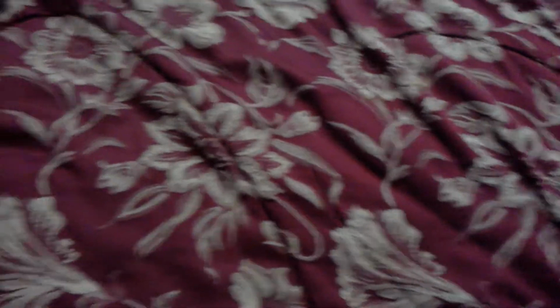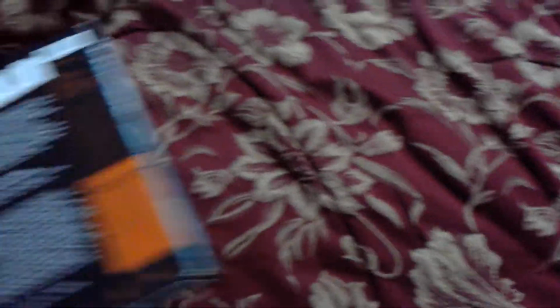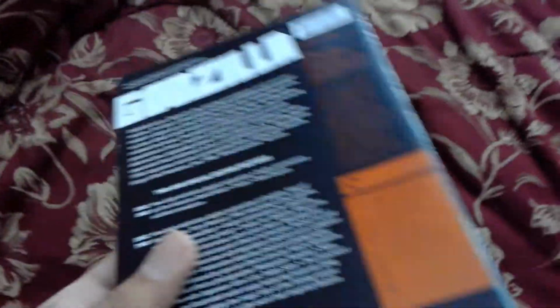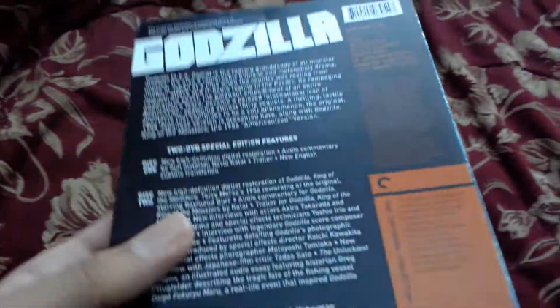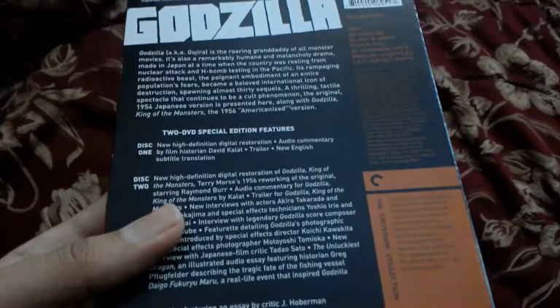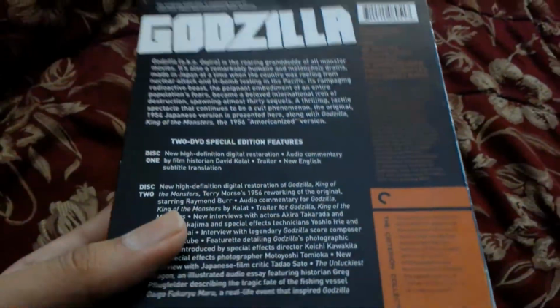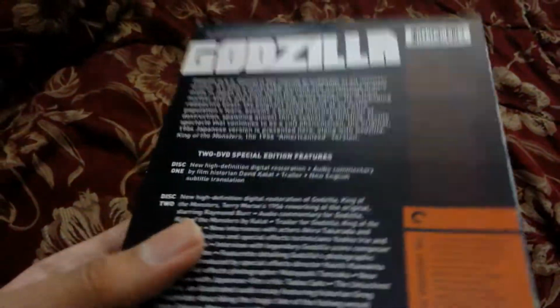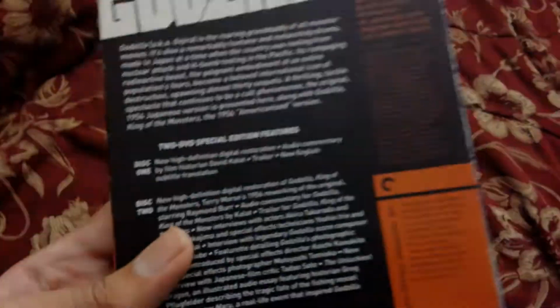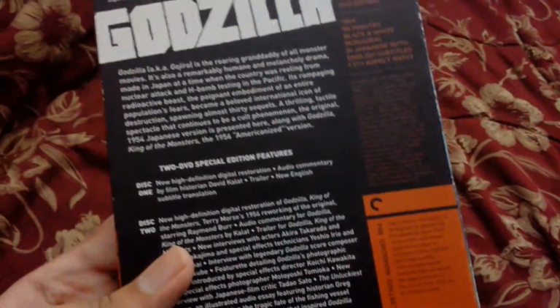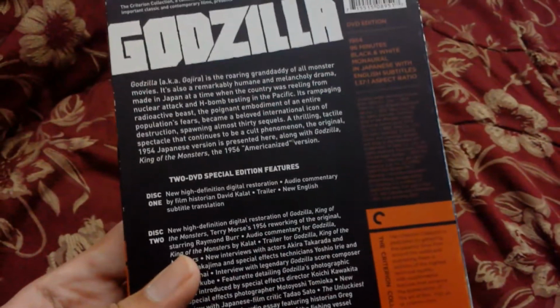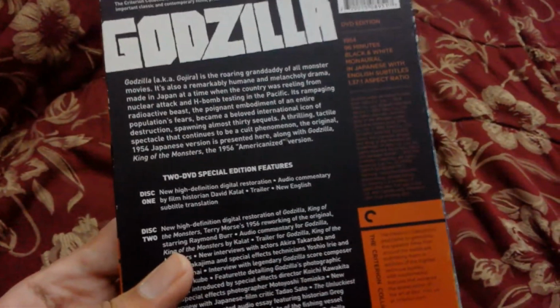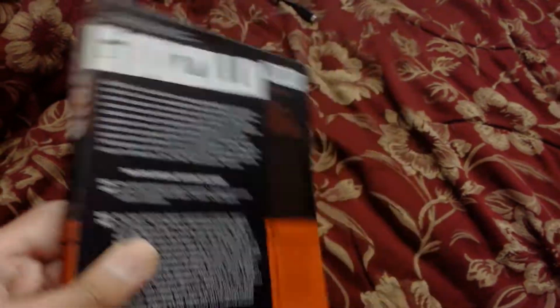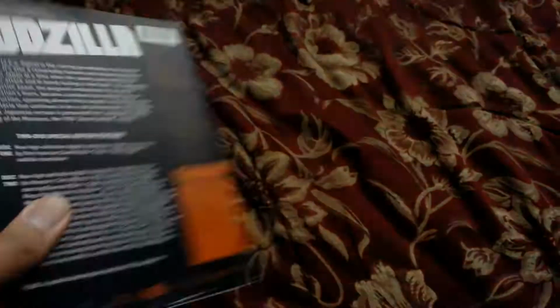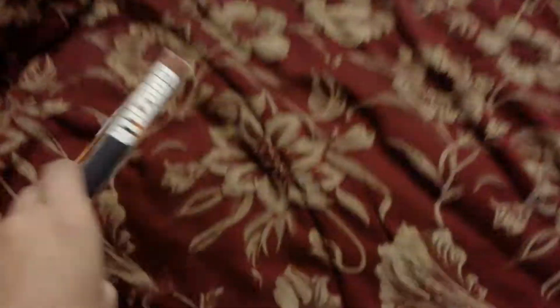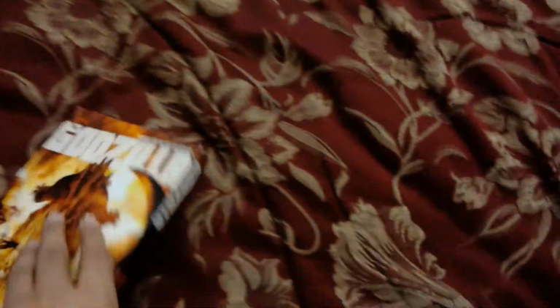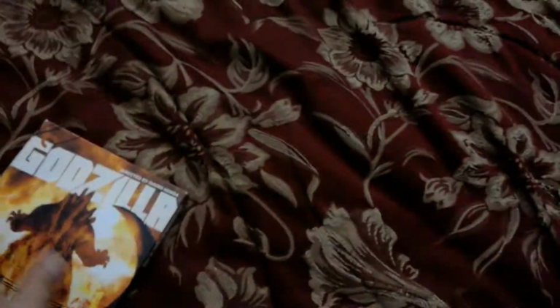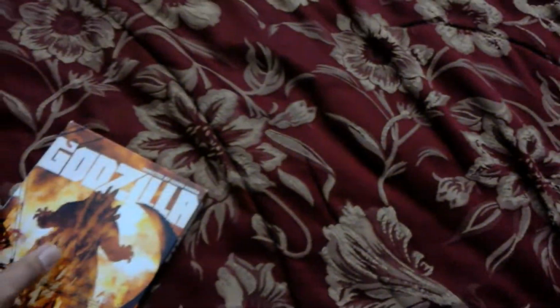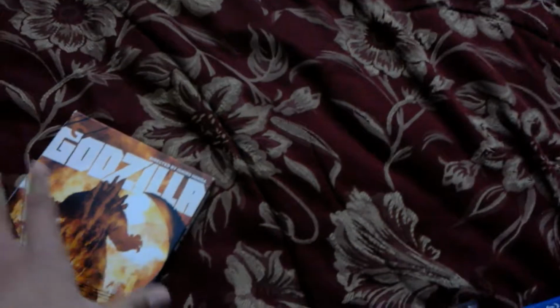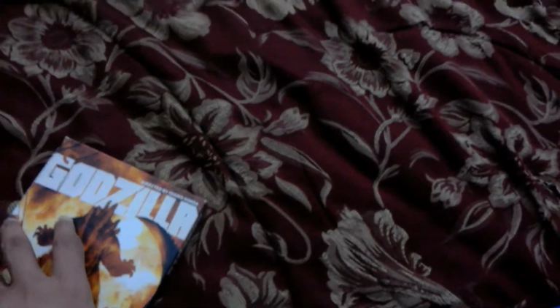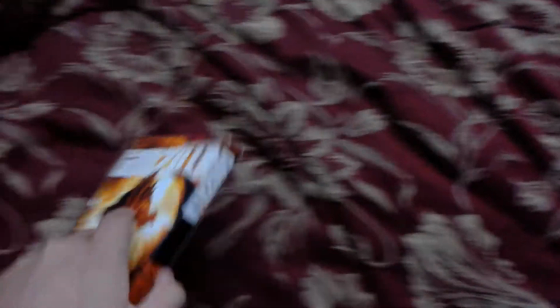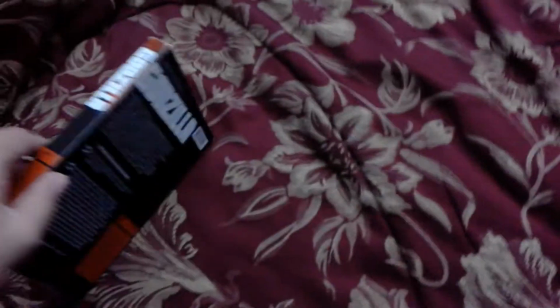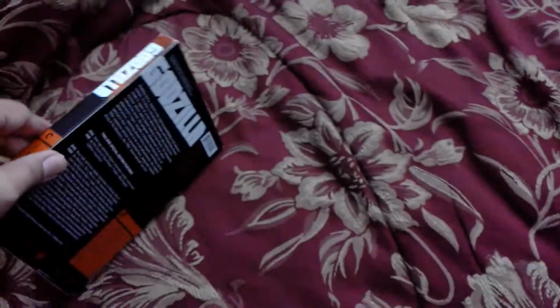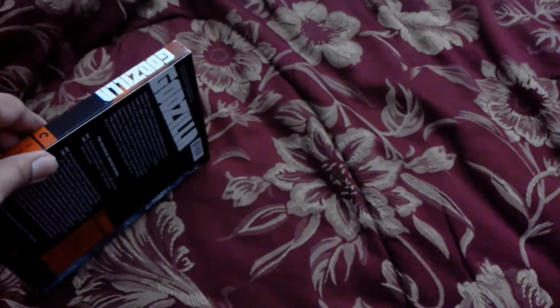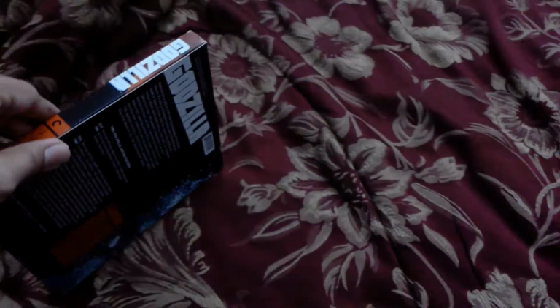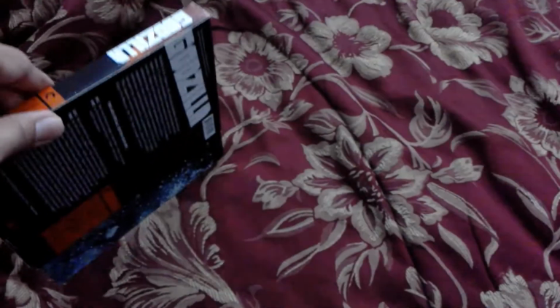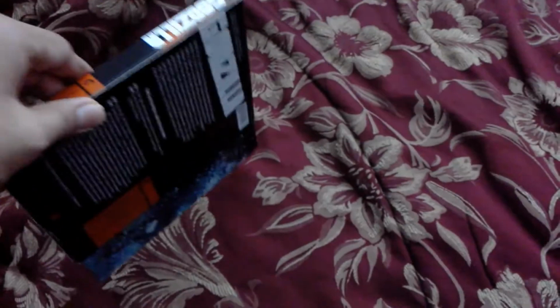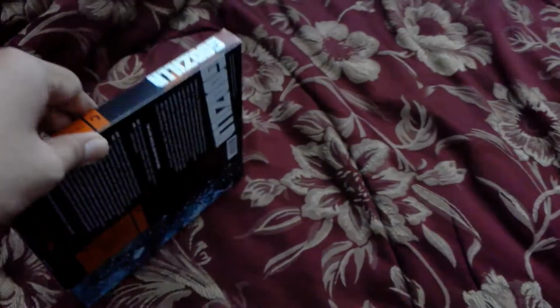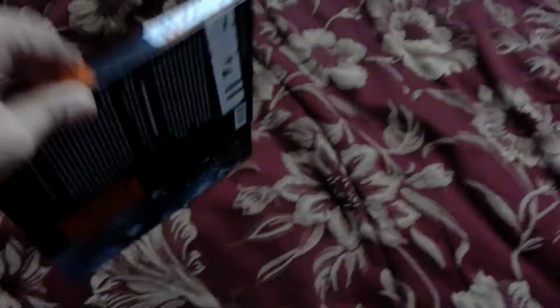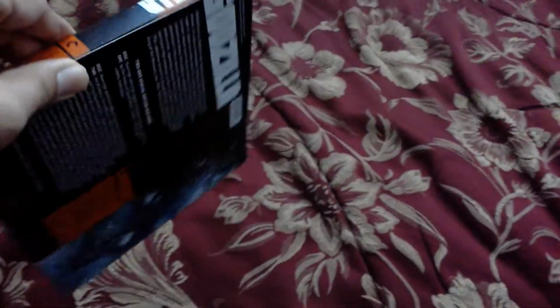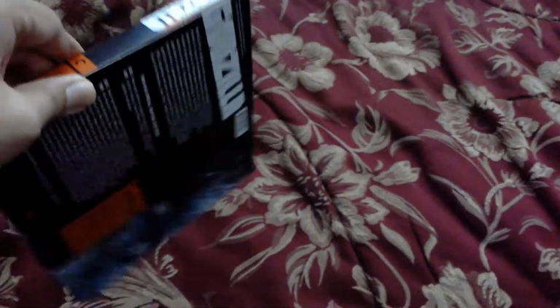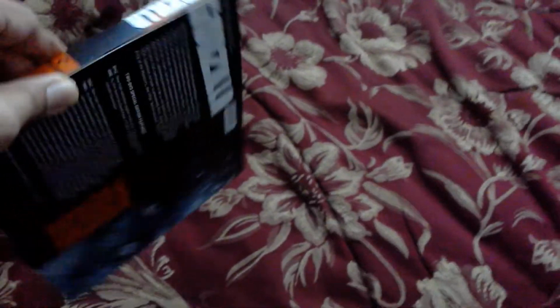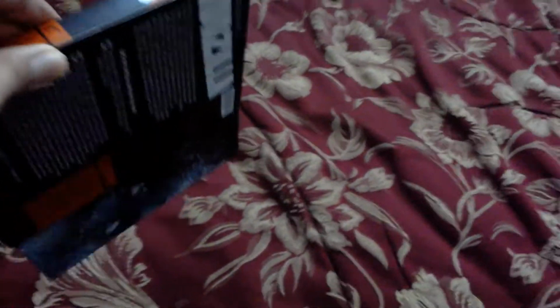This is the Criterion Collection version of the movie. It's got tons of releases, and it has a slipcover.